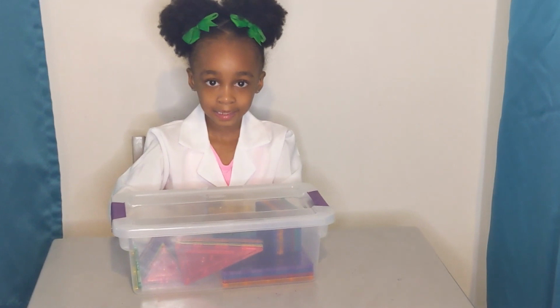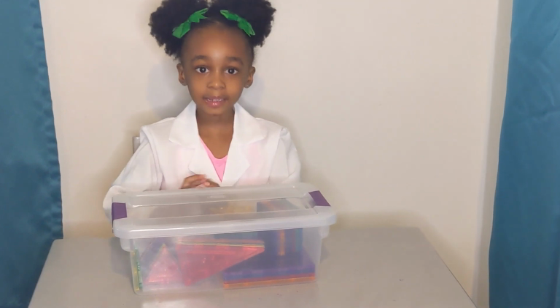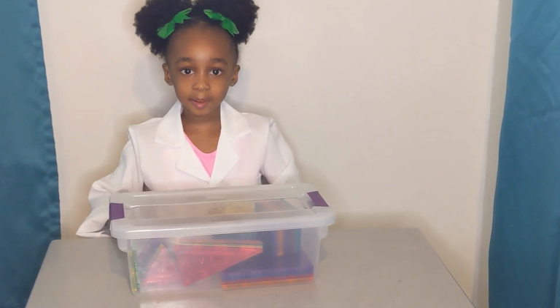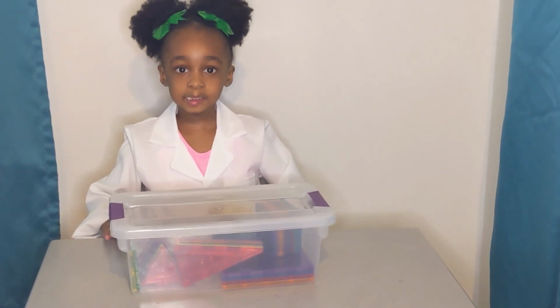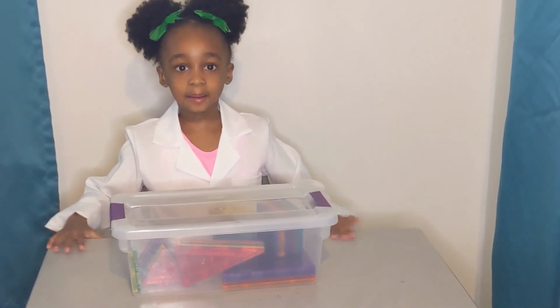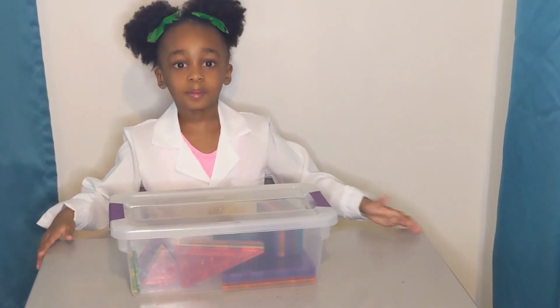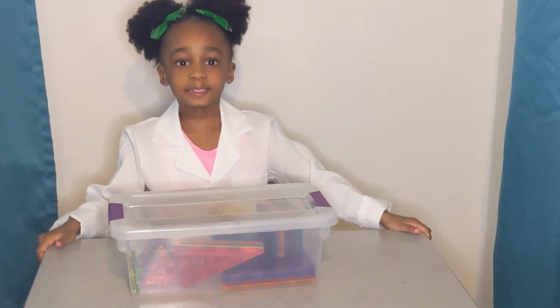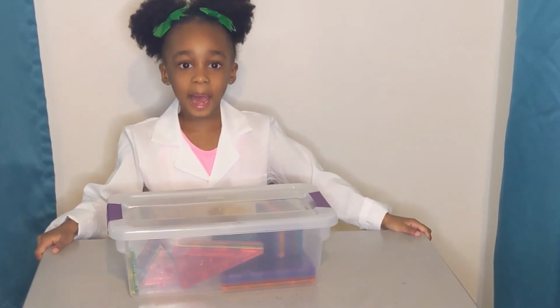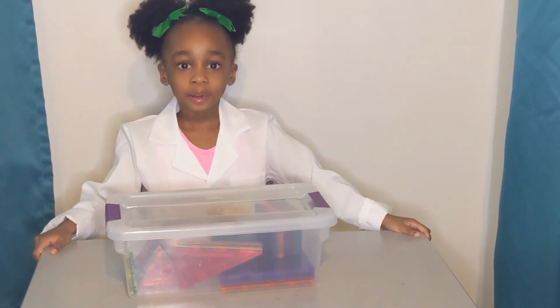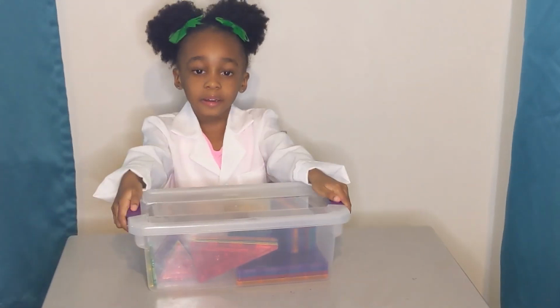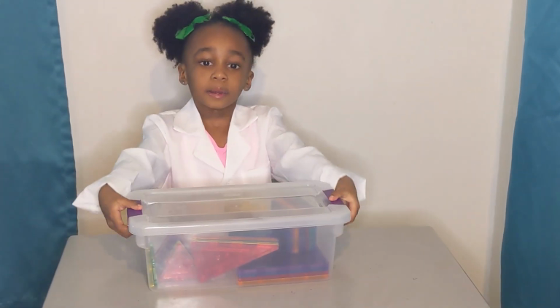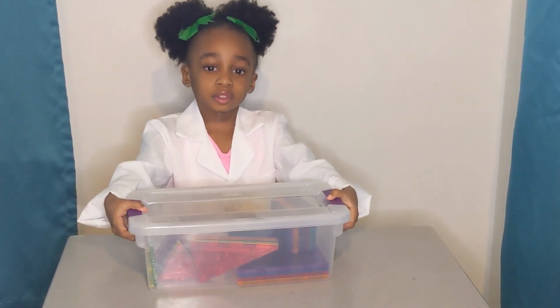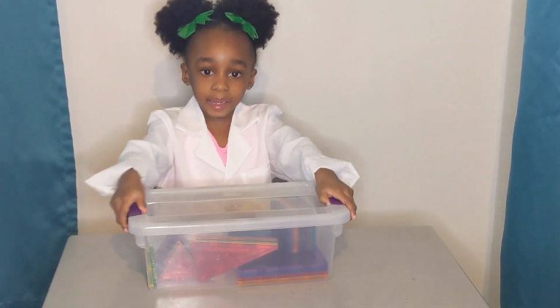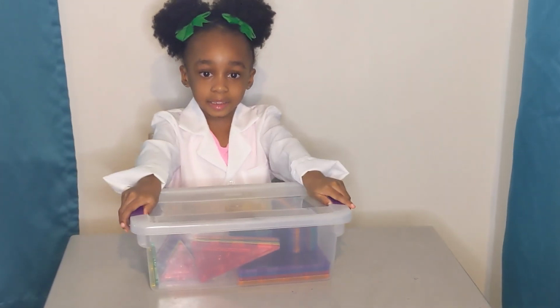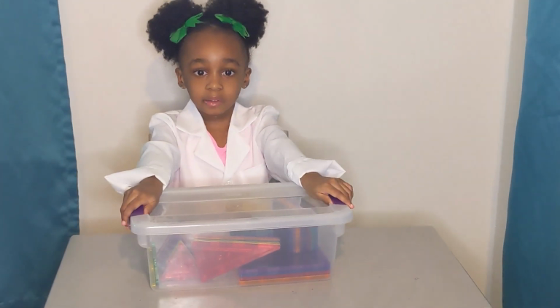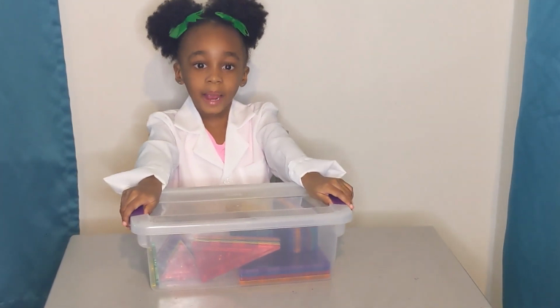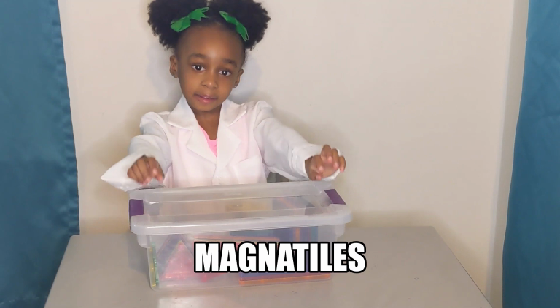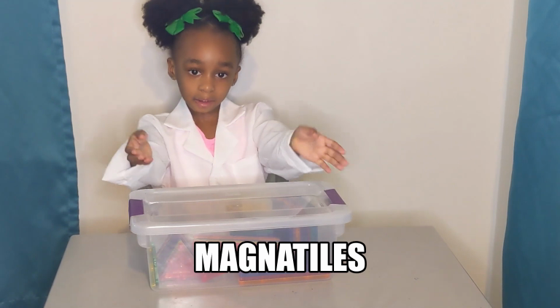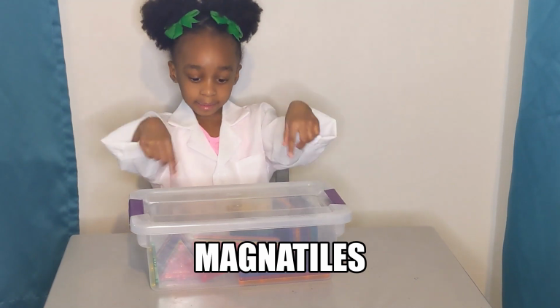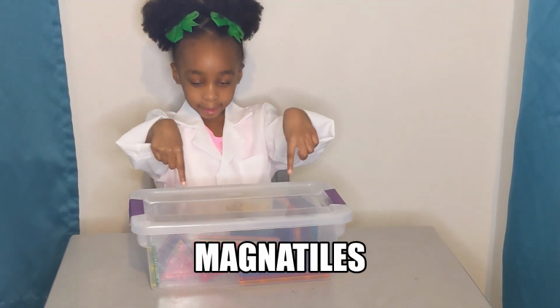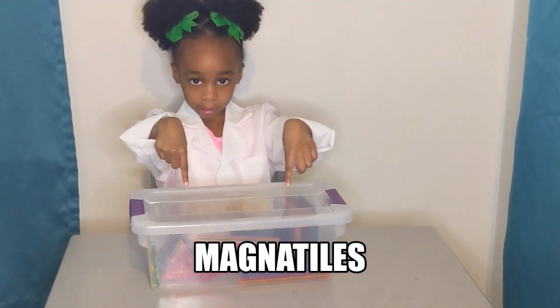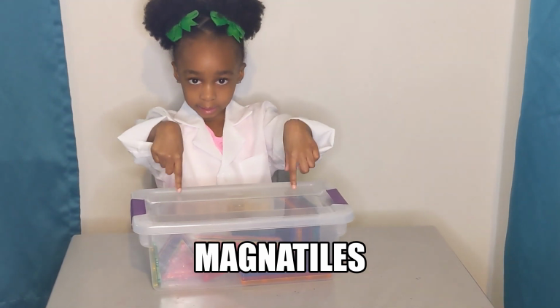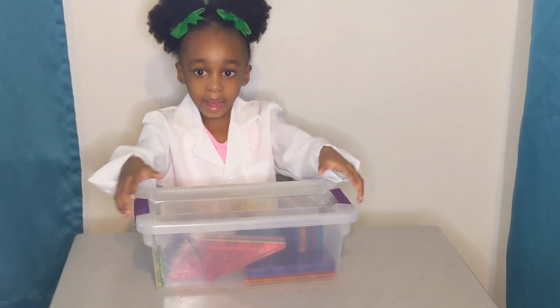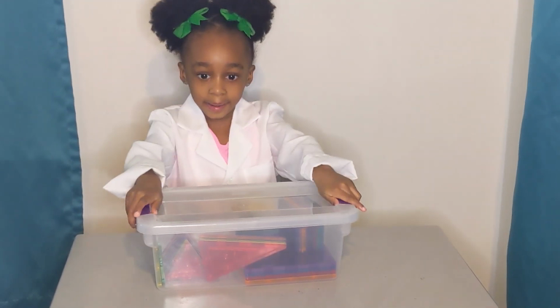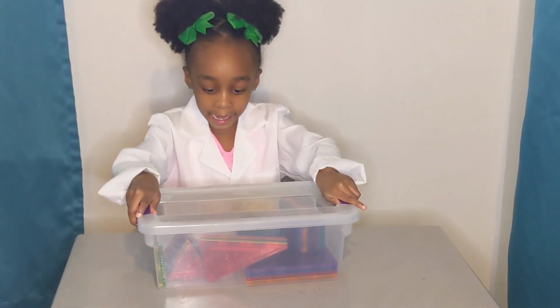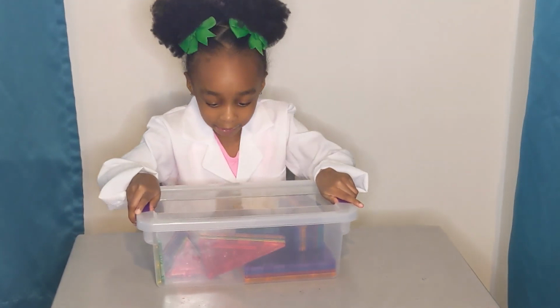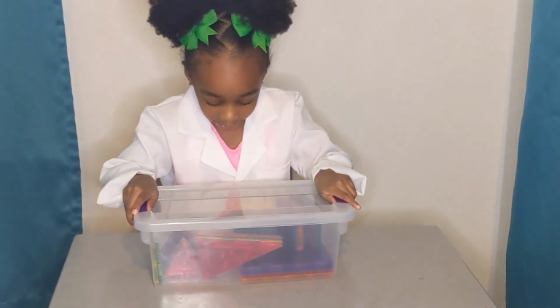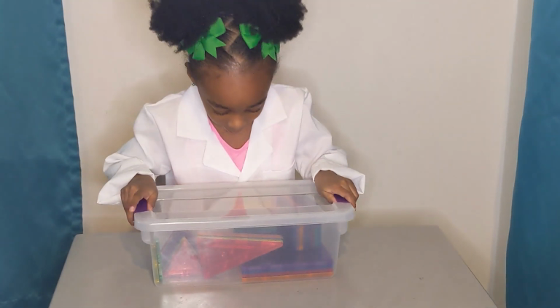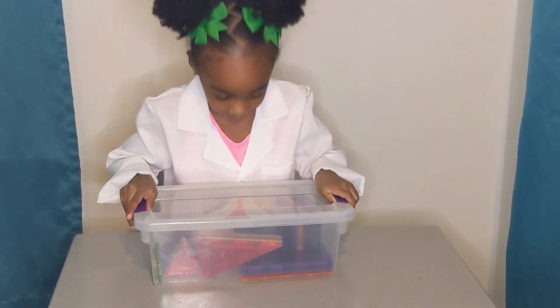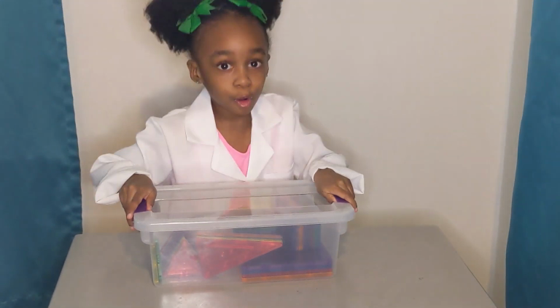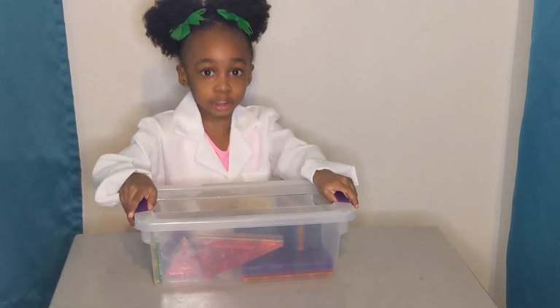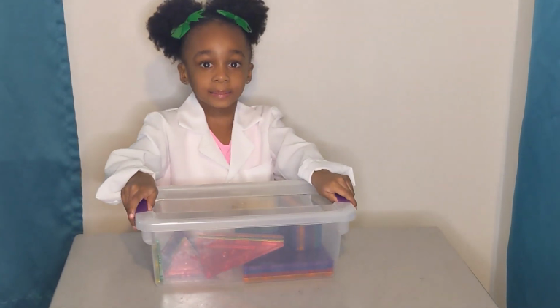Hi everybody, this is Devin from Devin's Lab. We're going to practice our building skills with many tiles like these ones, and then we're going to build some cool shapes.